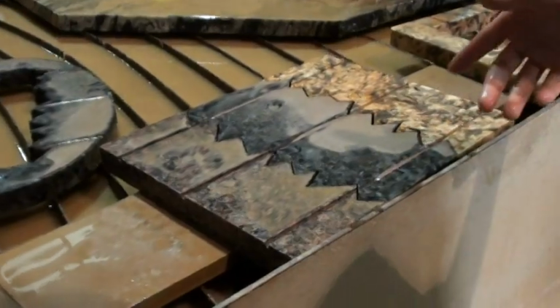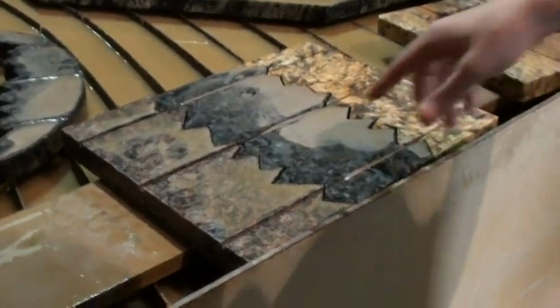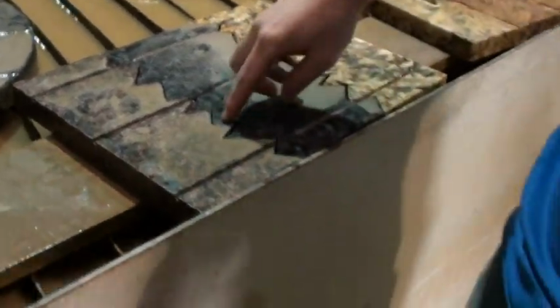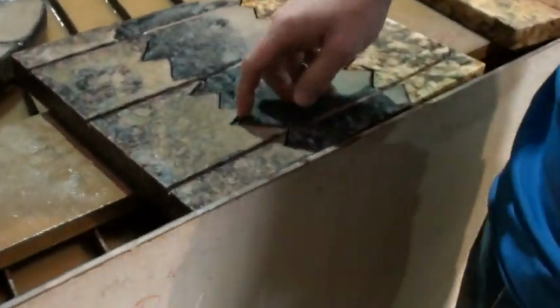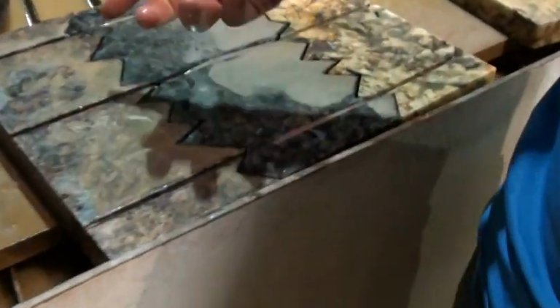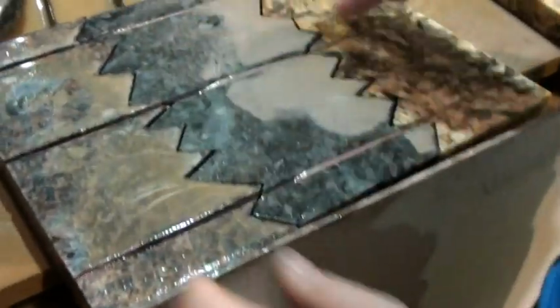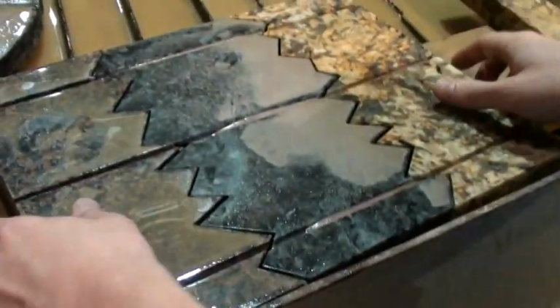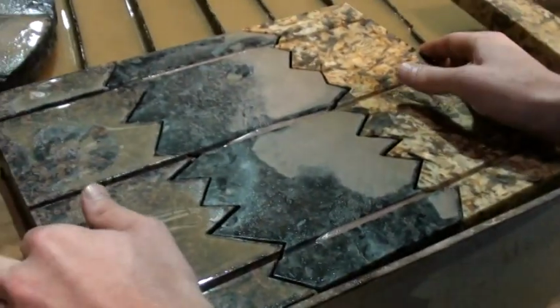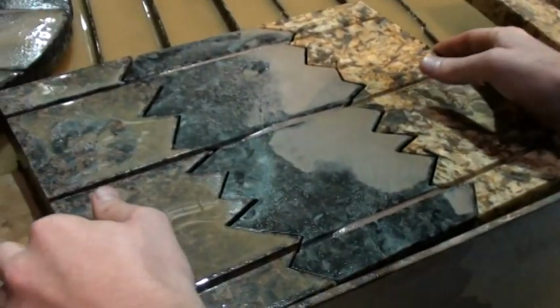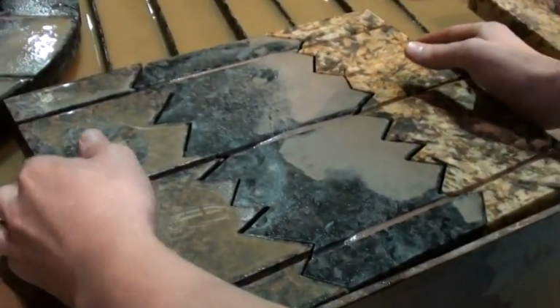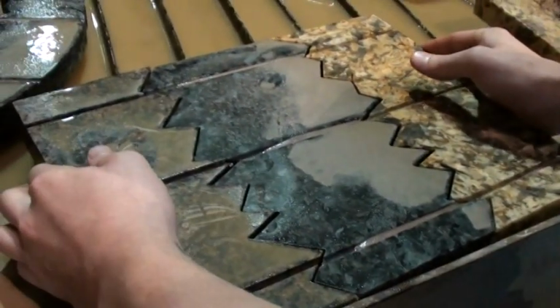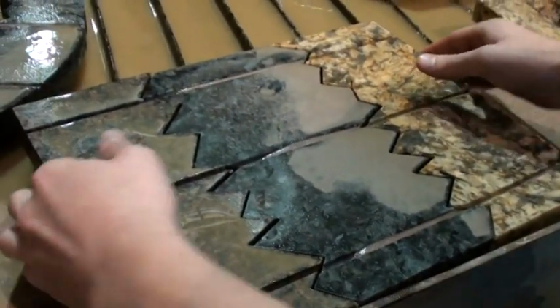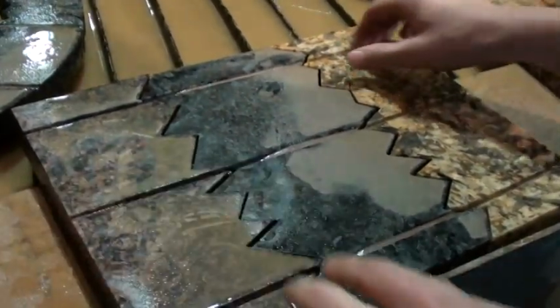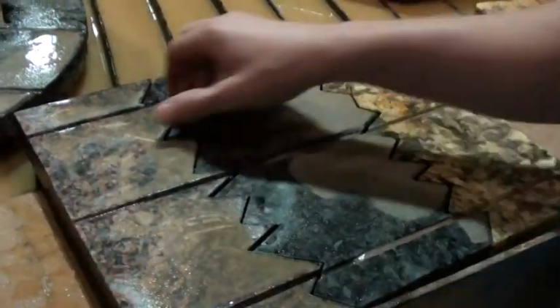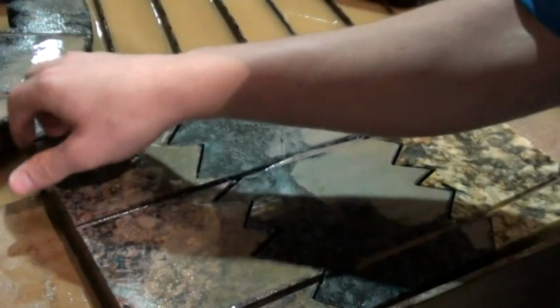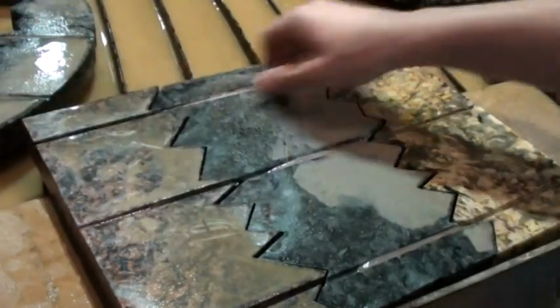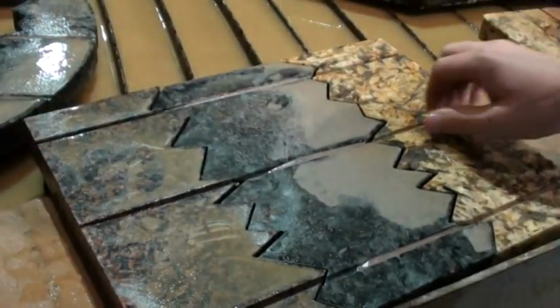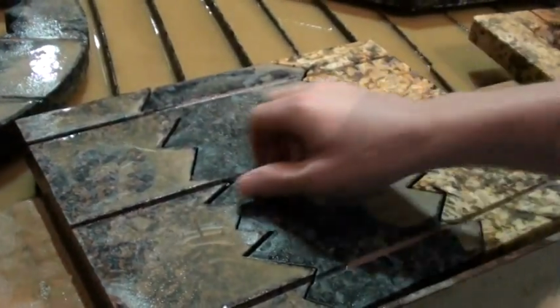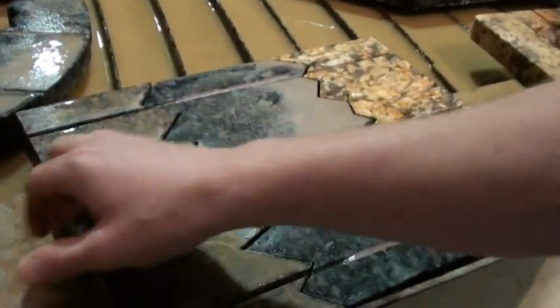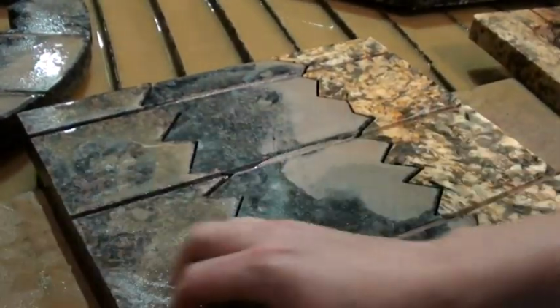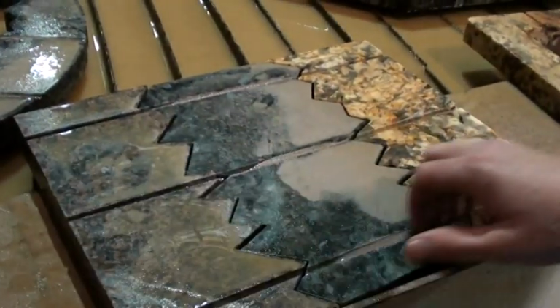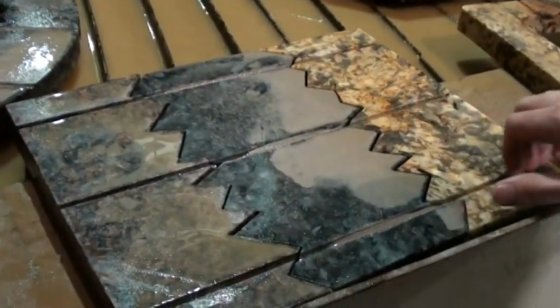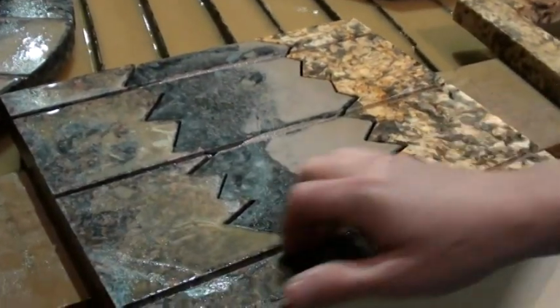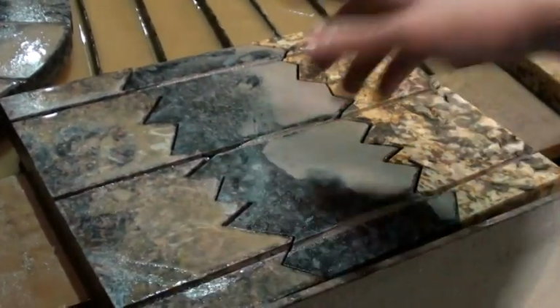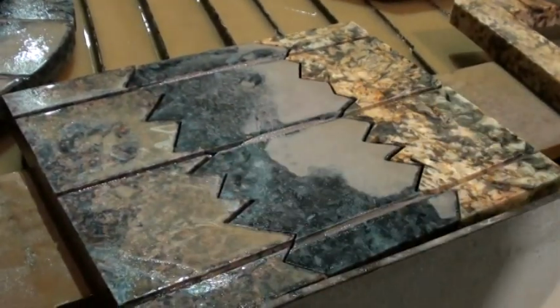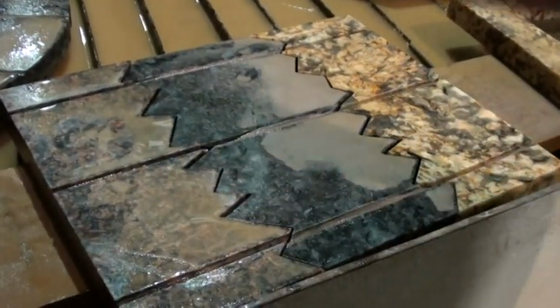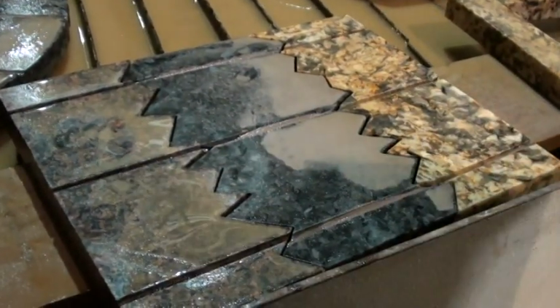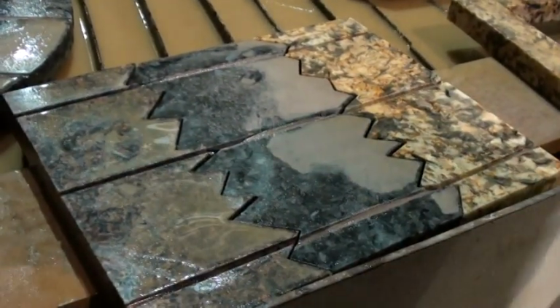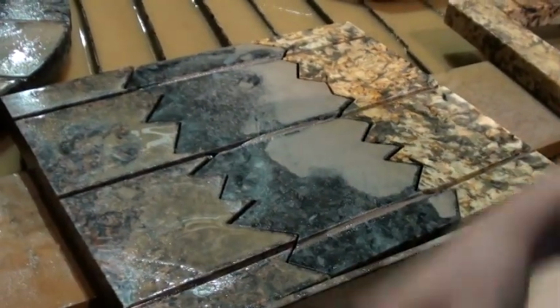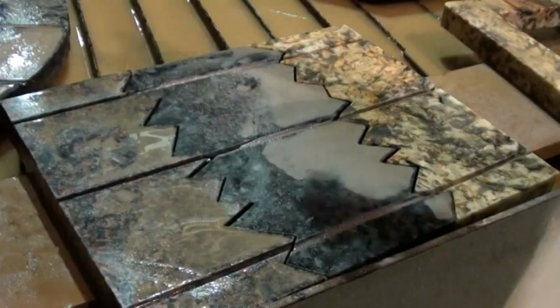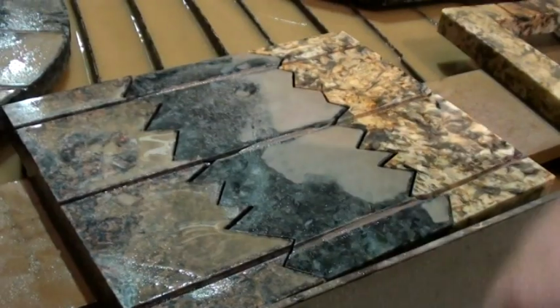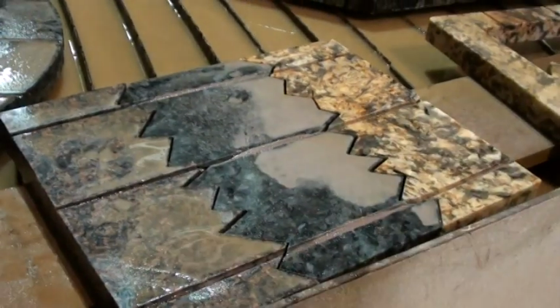Obviously they're not fitting perfectly together because of the water jet kerf and all of that. But you can see that the lines actually match up really well, so we'll wait and see what happens with this vein match.